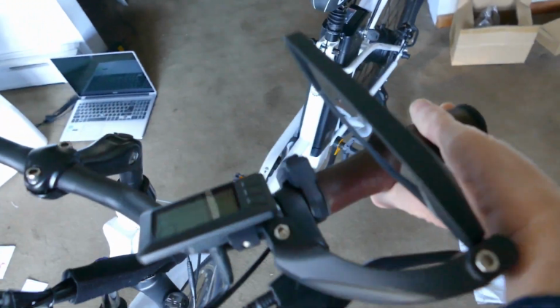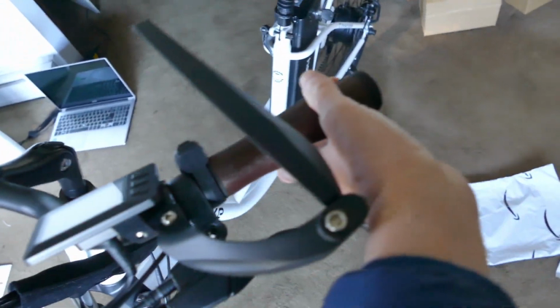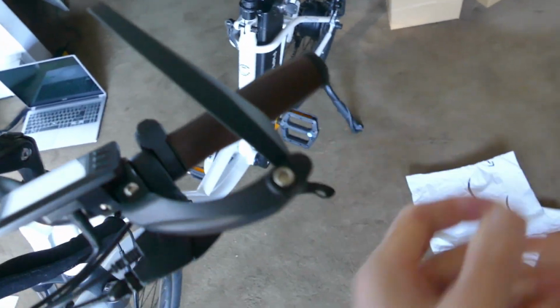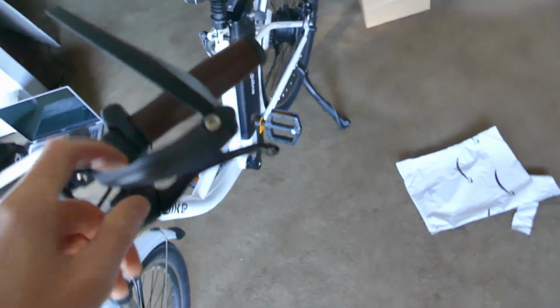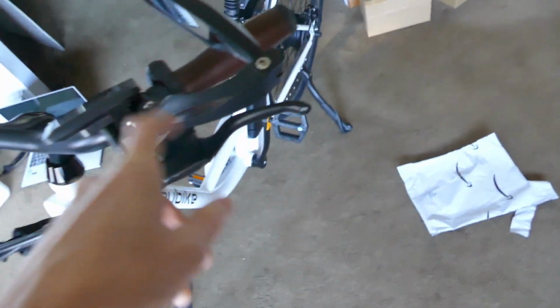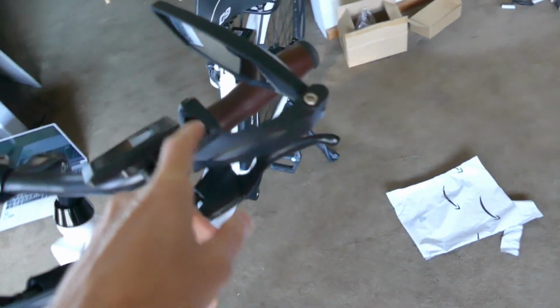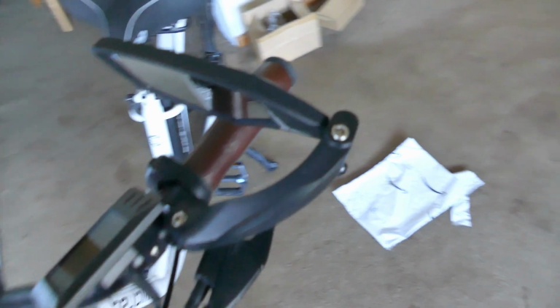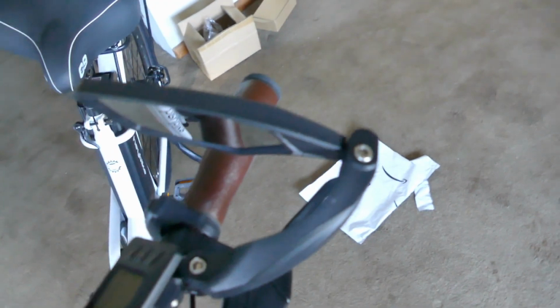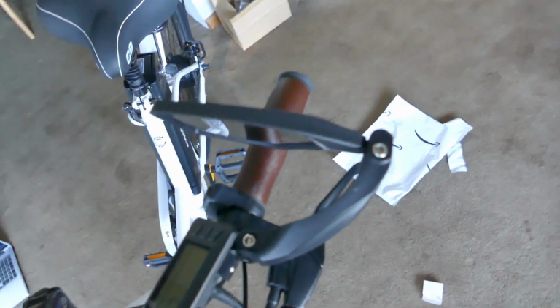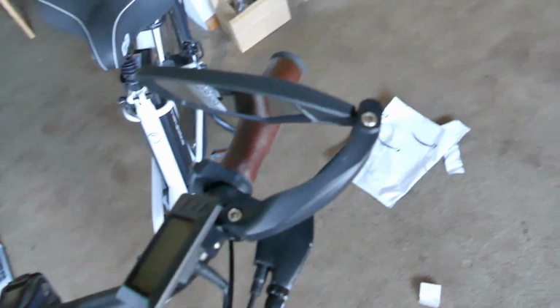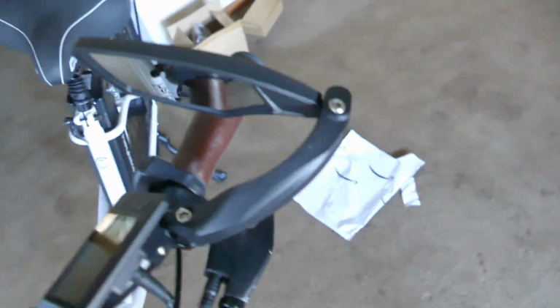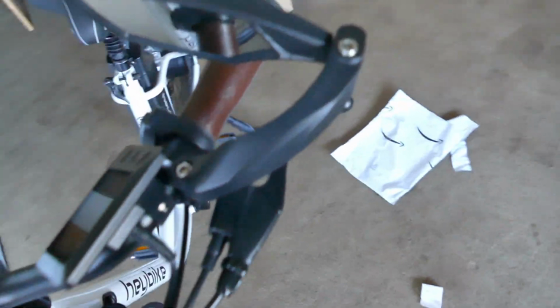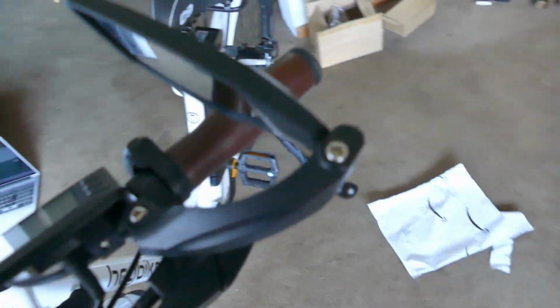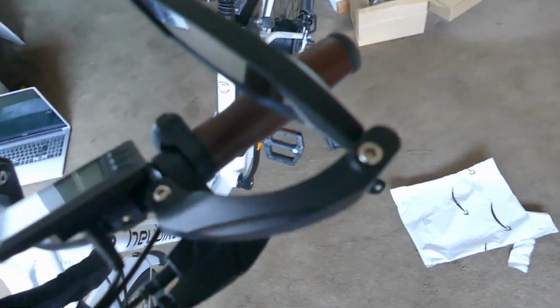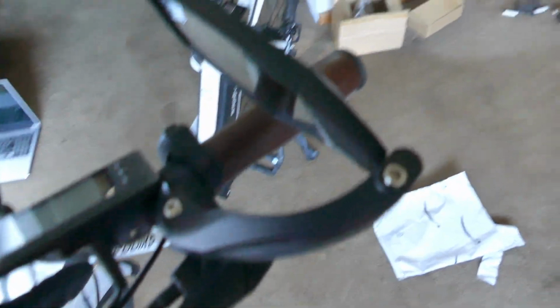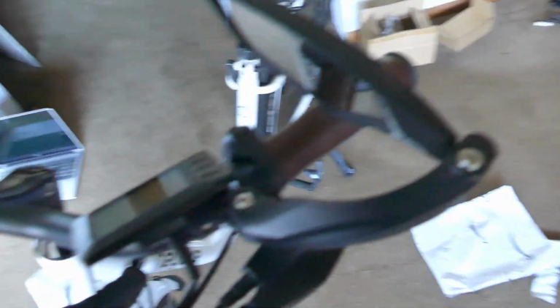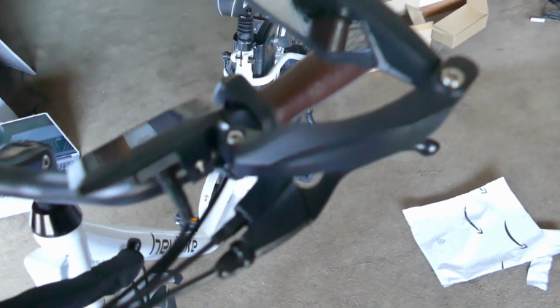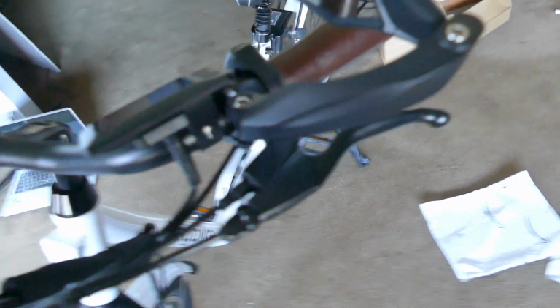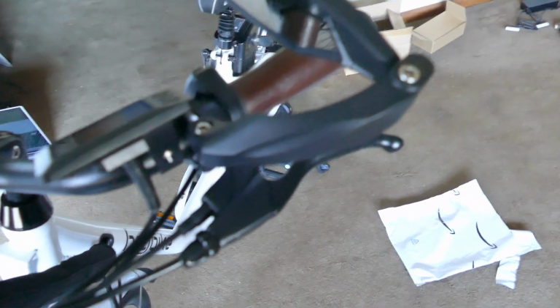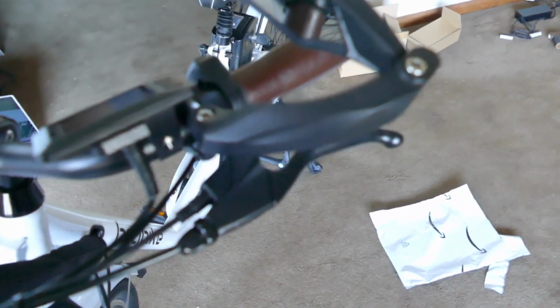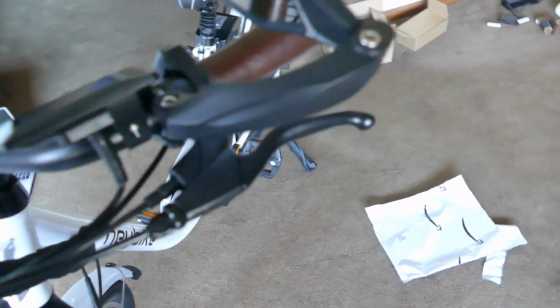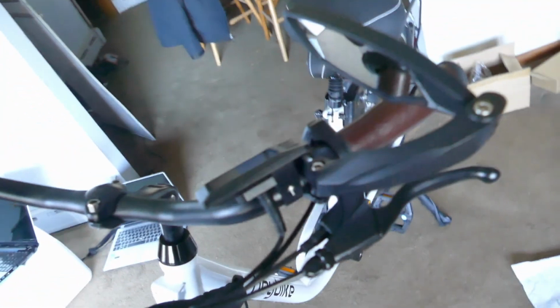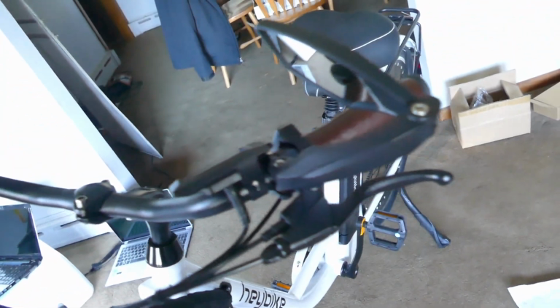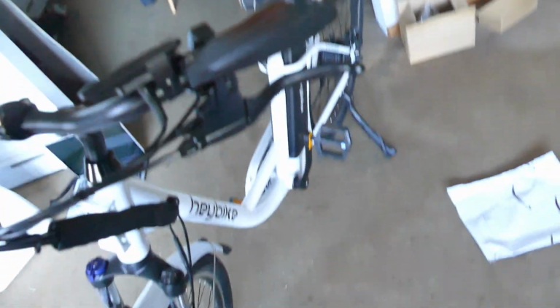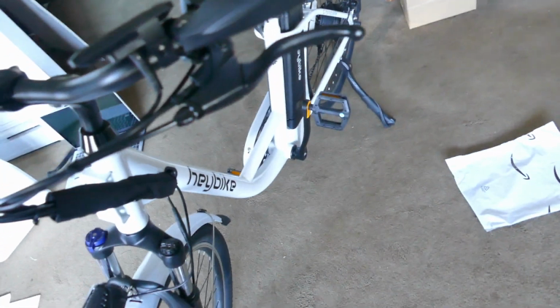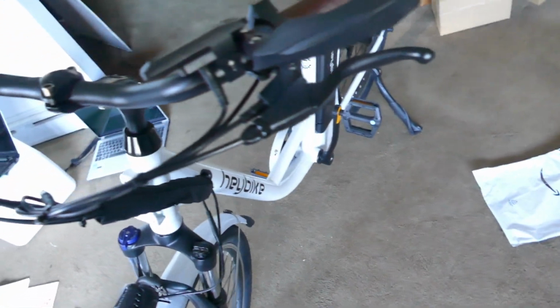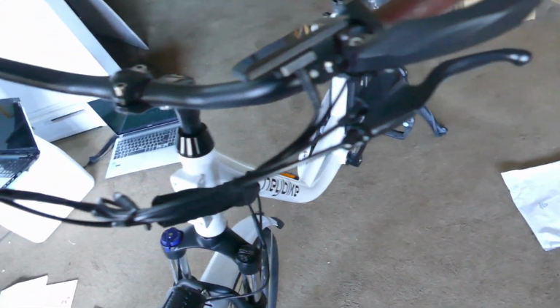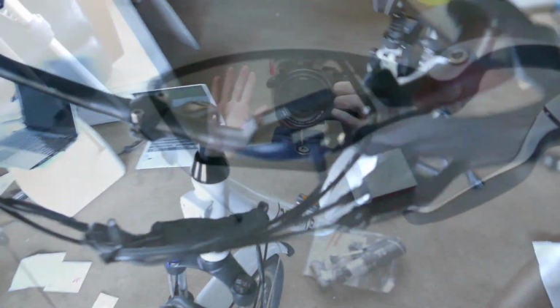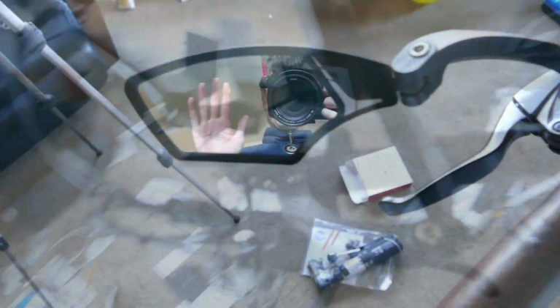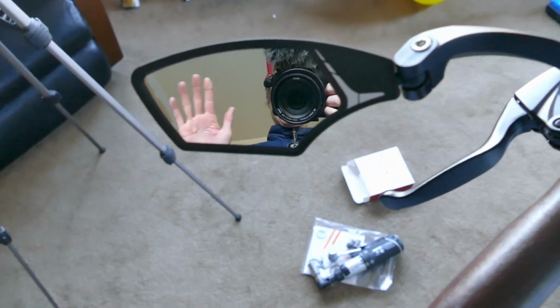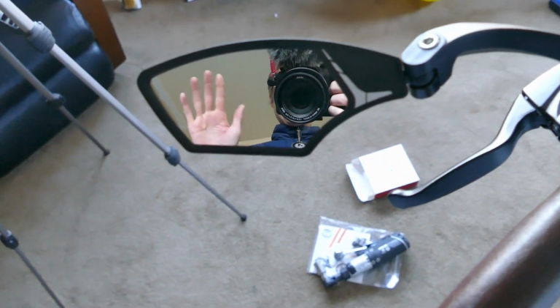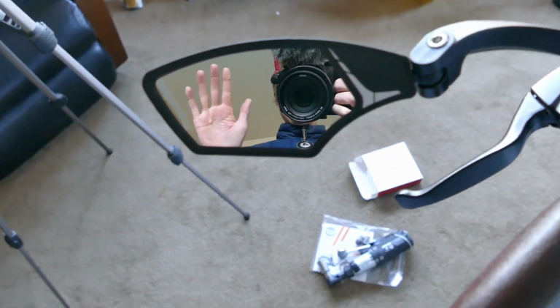There it is — it's a very good mirror. I give it a 10 out of 10, easy. Unfortunately, the GoPro battery died. That's it for now.